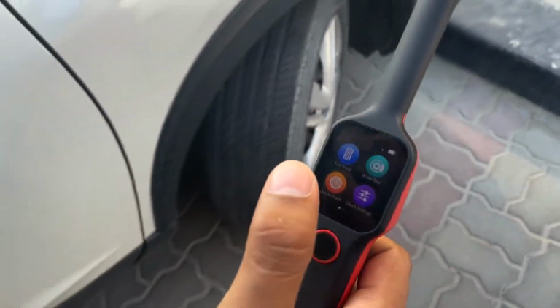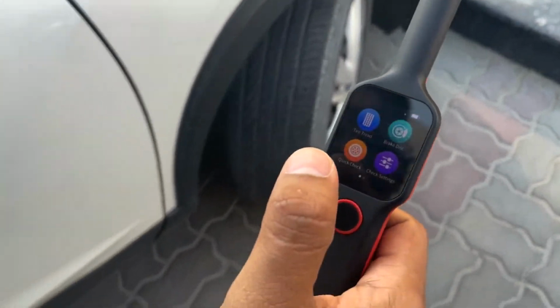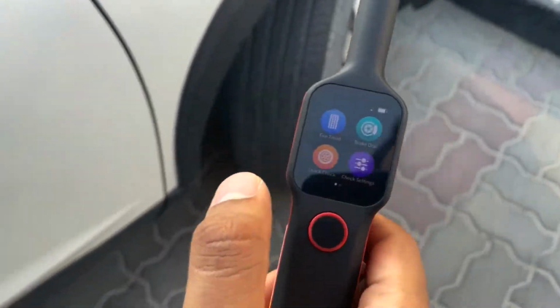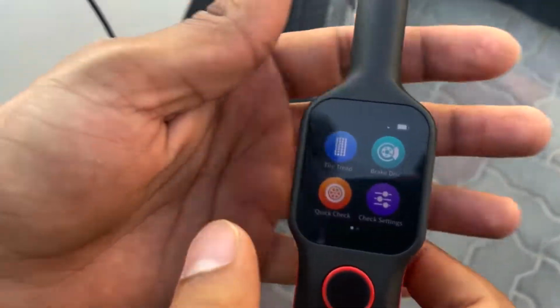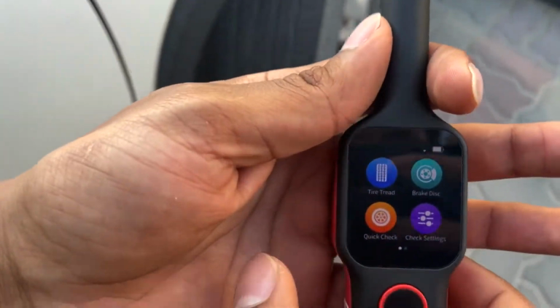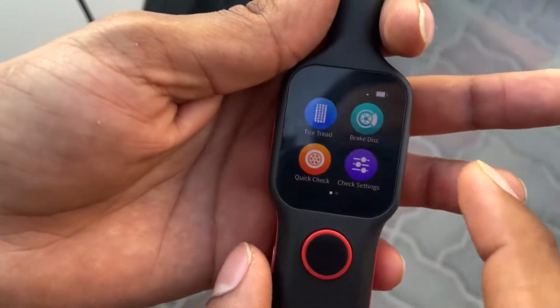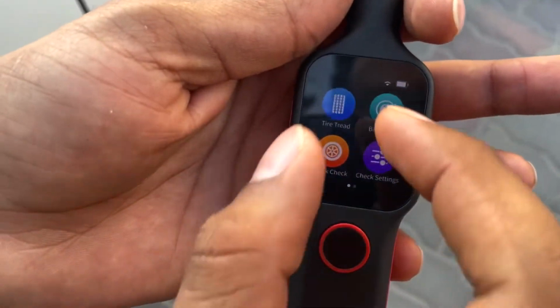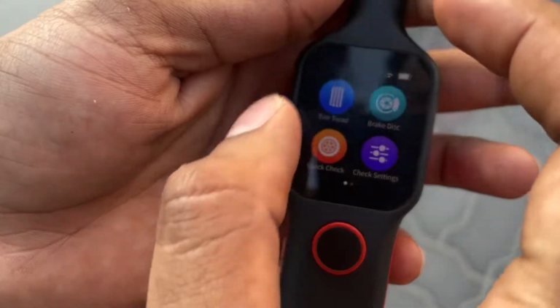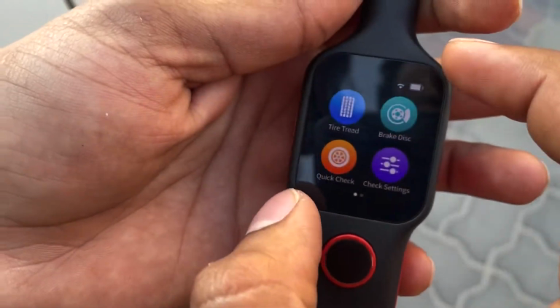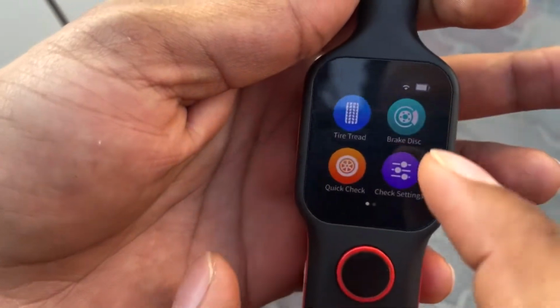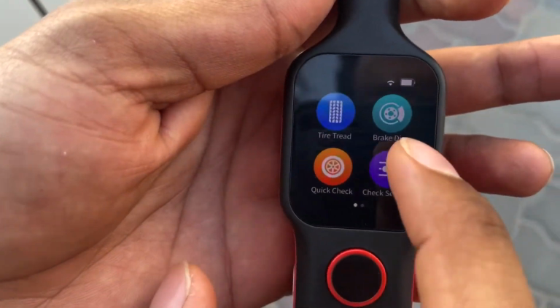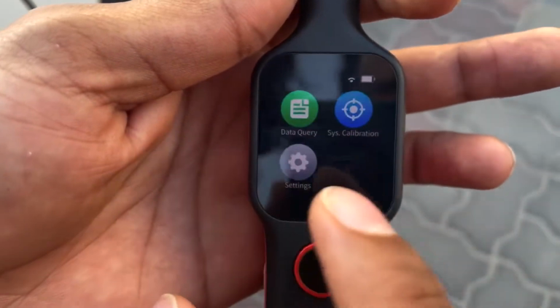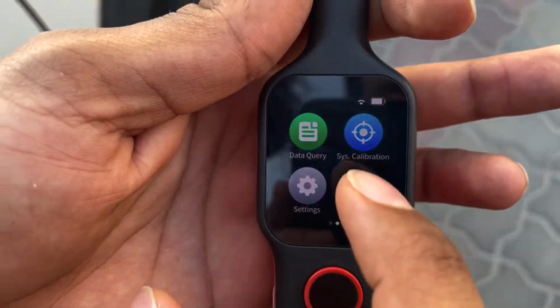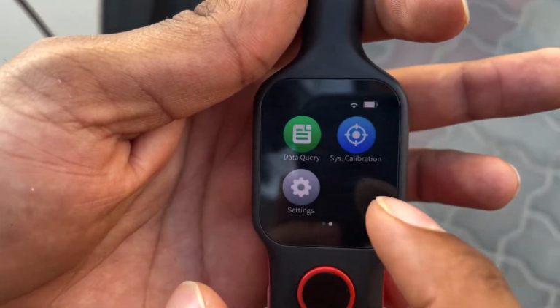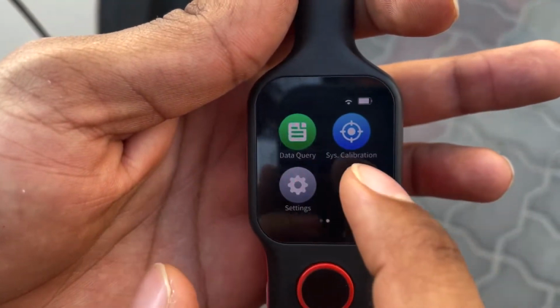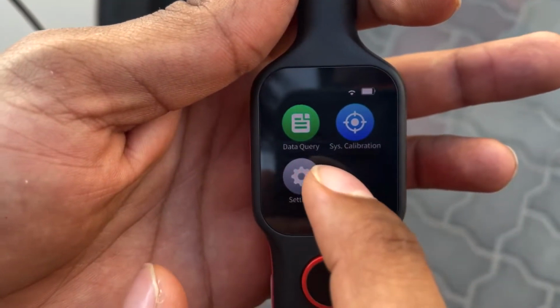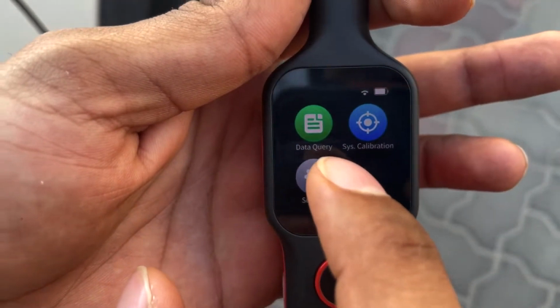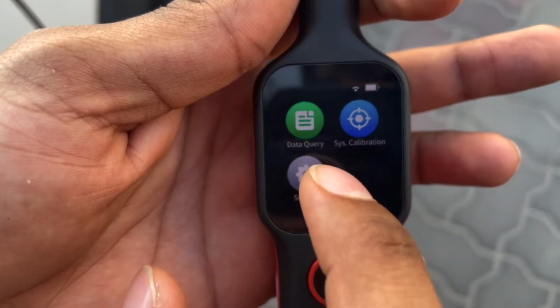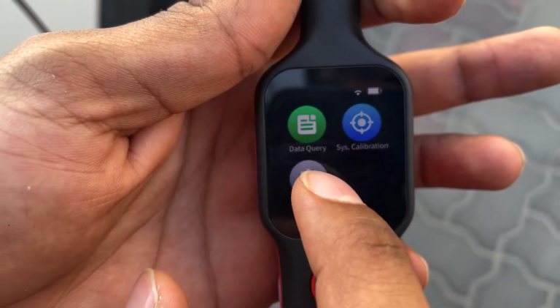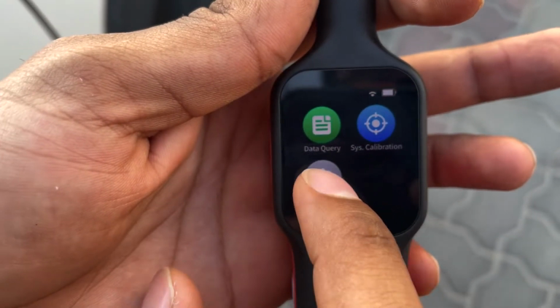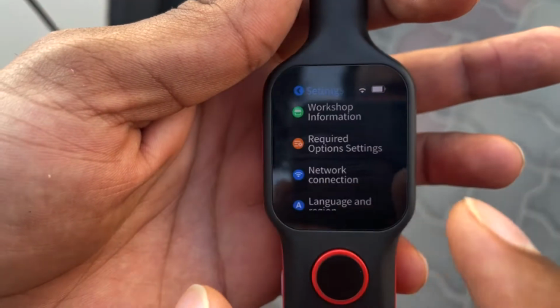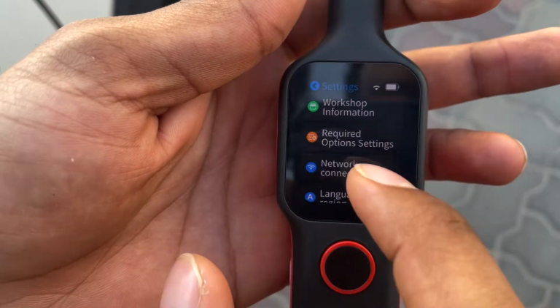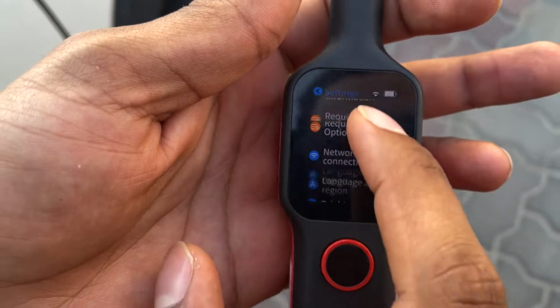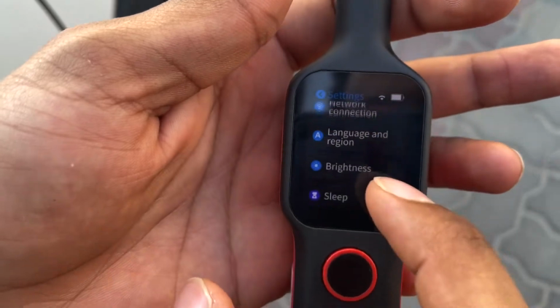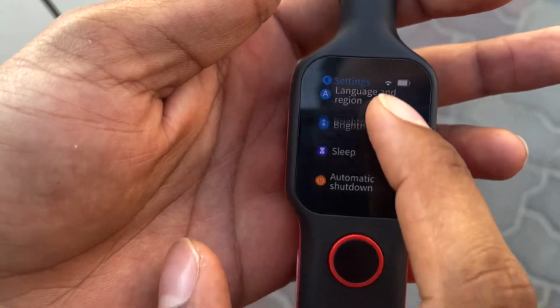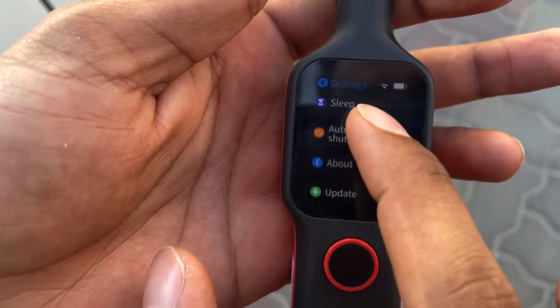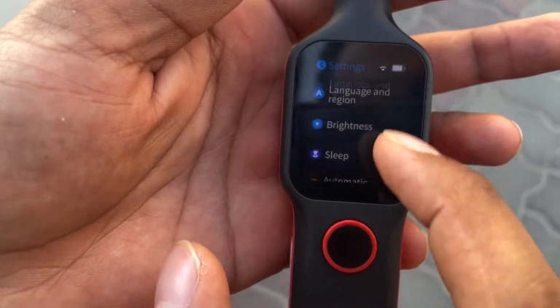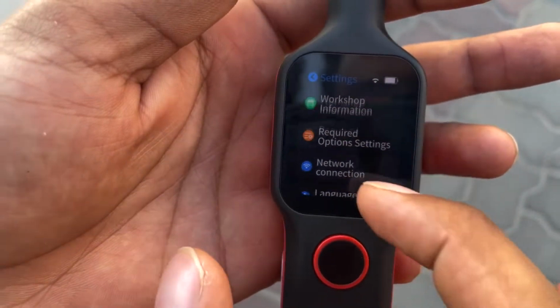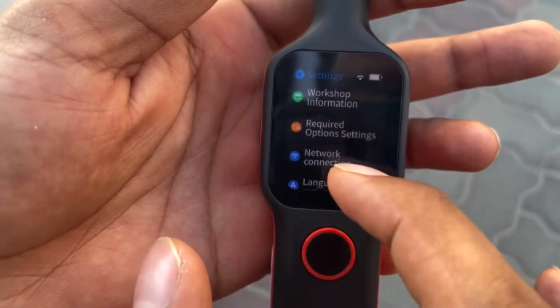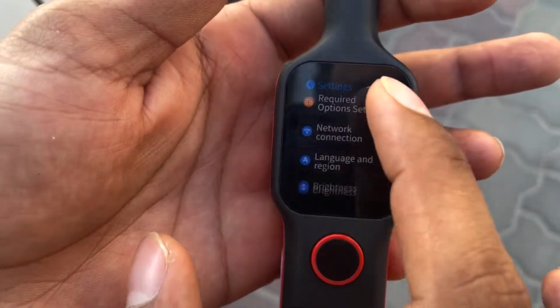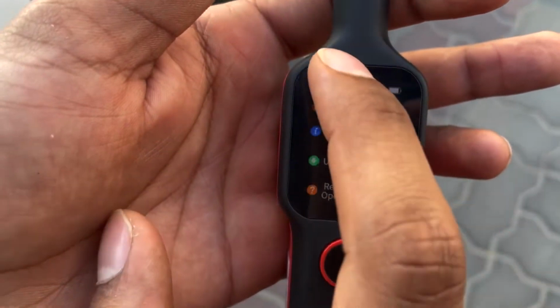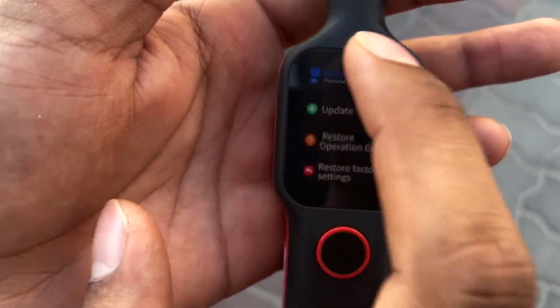It has a simple interface, a small screen but touch. Here you can connect it to Wi-Fi and you can register, update, and do other things over the settings menu.